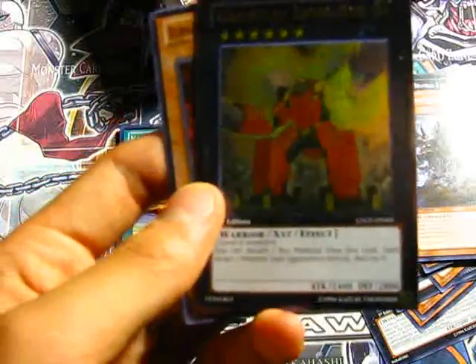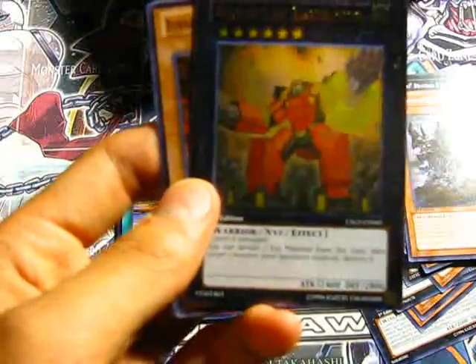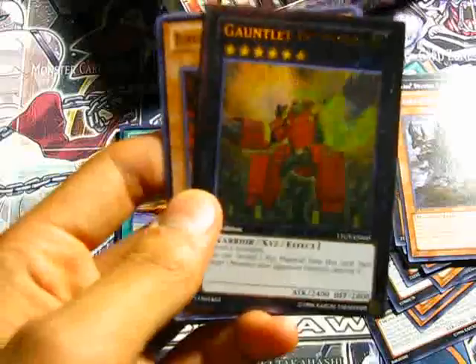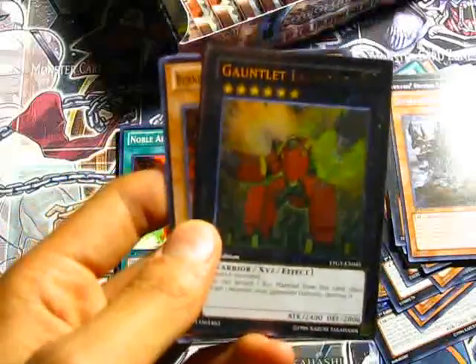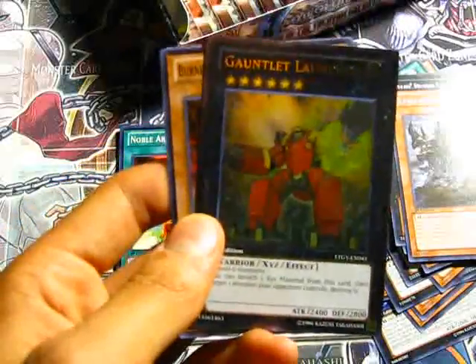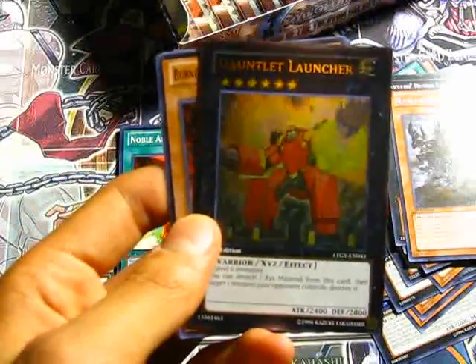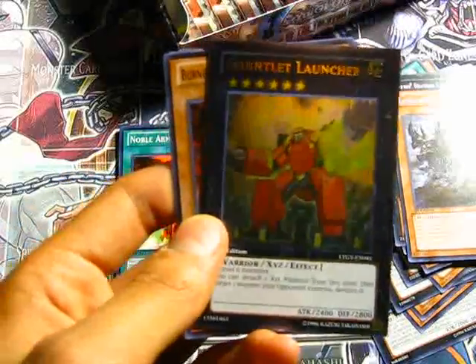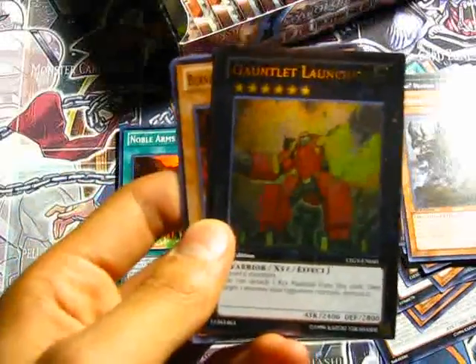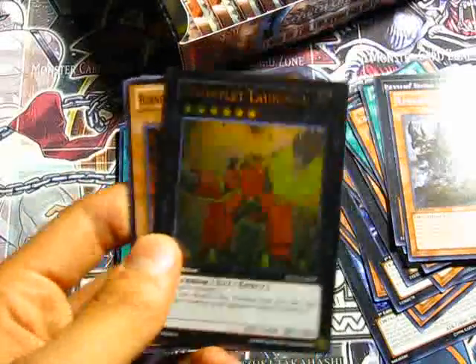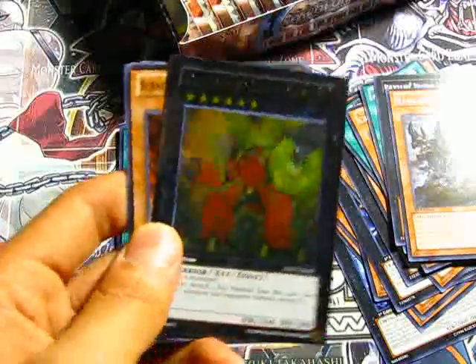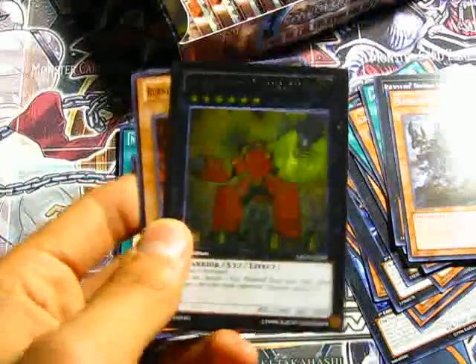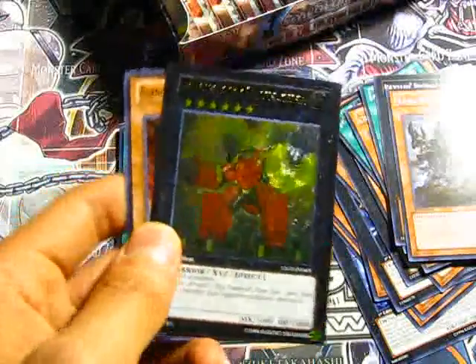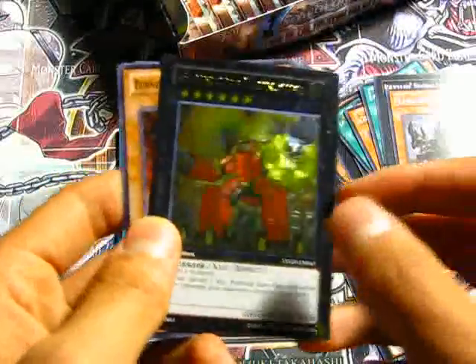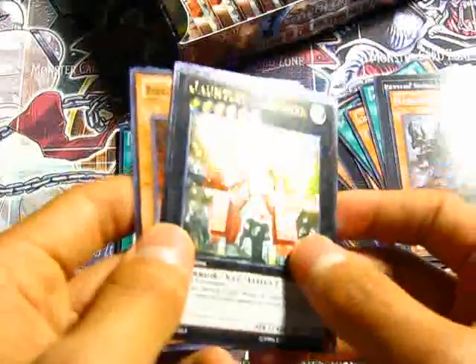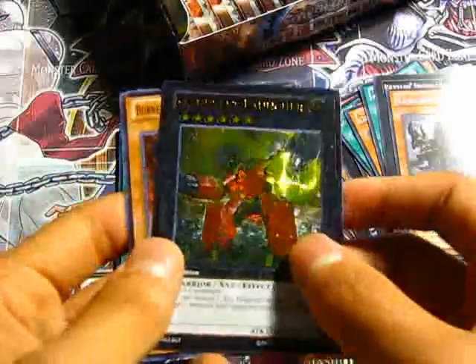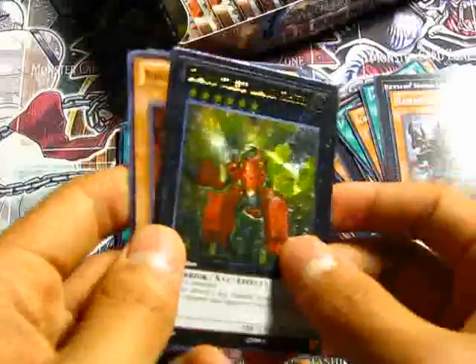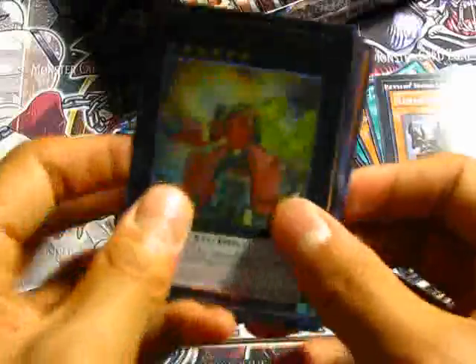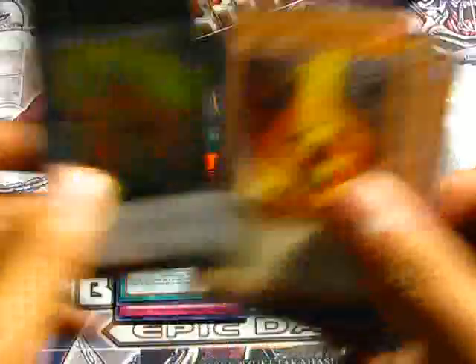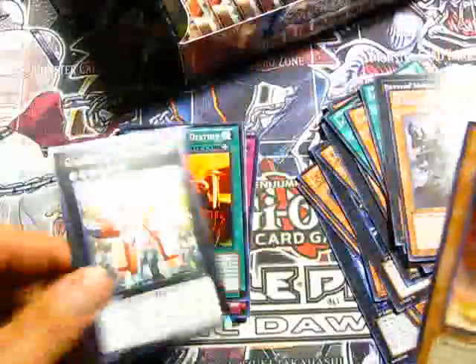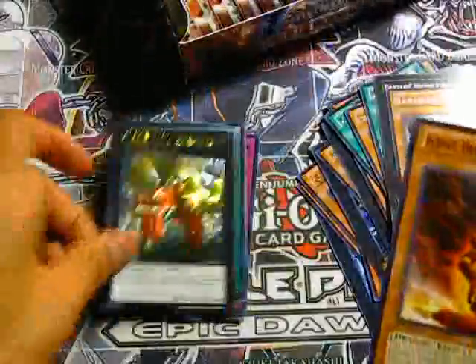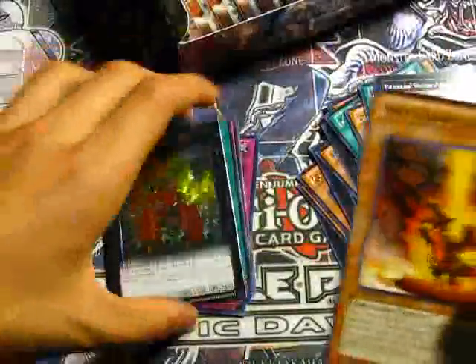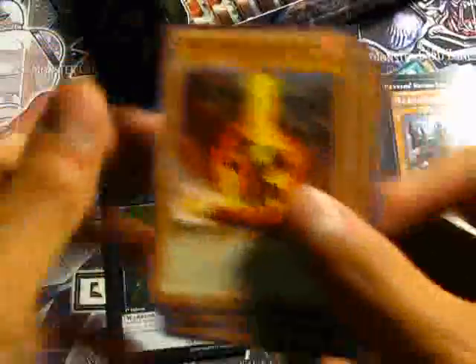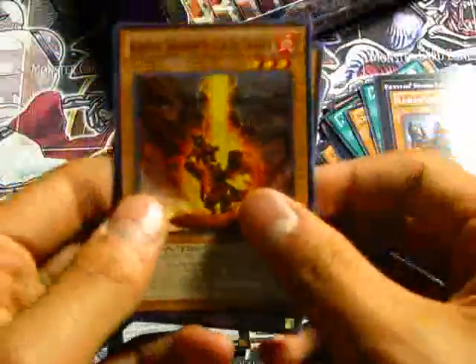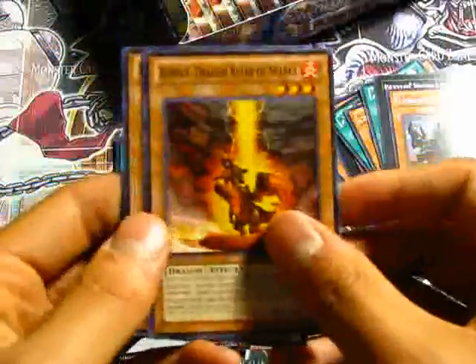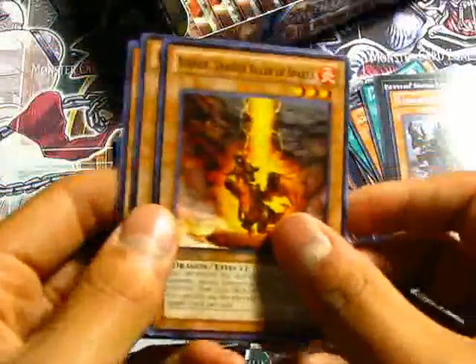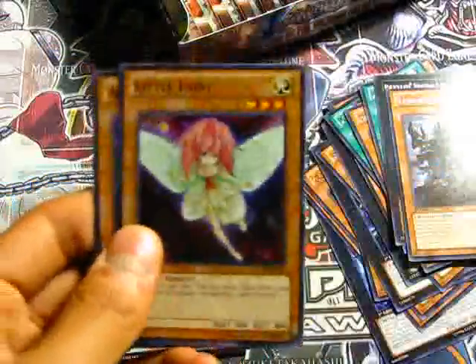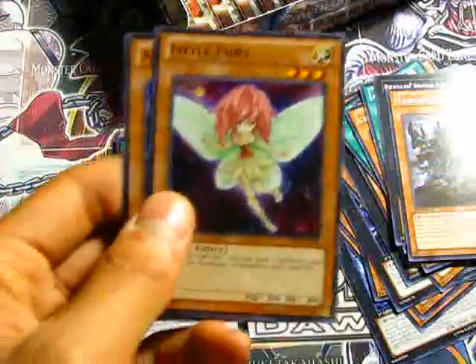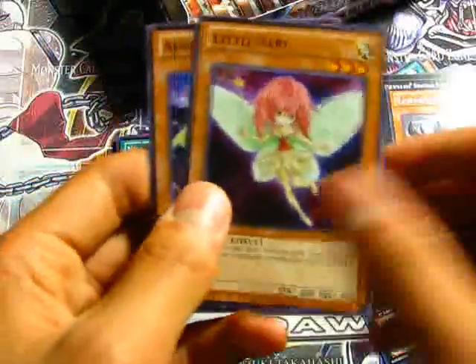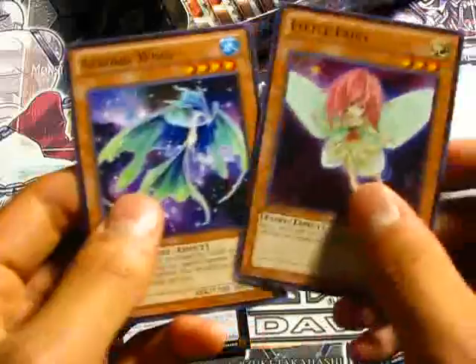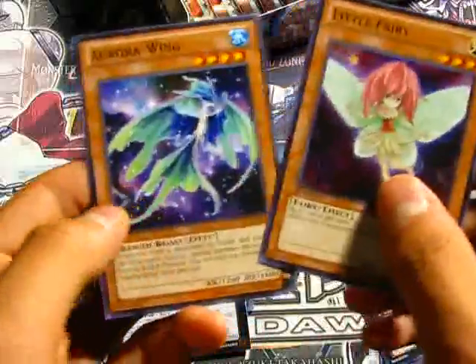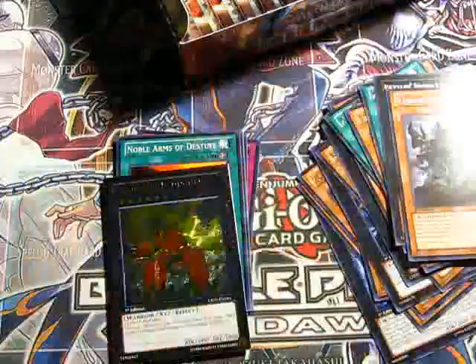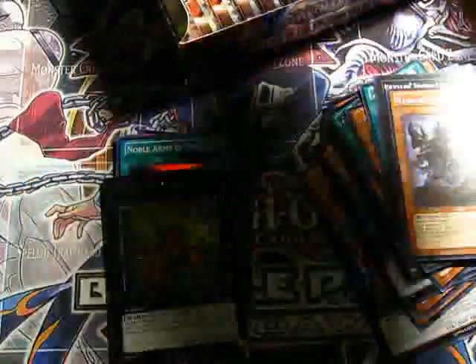Two level six monsters — you can detach one Xyz material from this card, then target one monster your opponent controls and destroy it. Kind of like a Valkasaur except for rank sixes, I guess. Another one of the Baby Fire ones. Little Fairy and Aurora Wing.